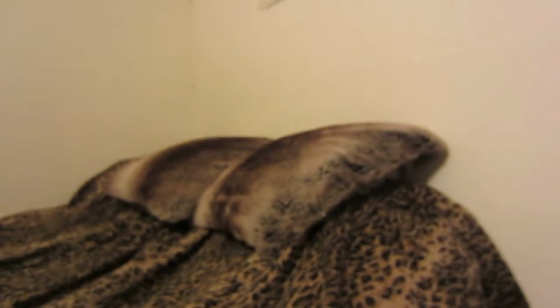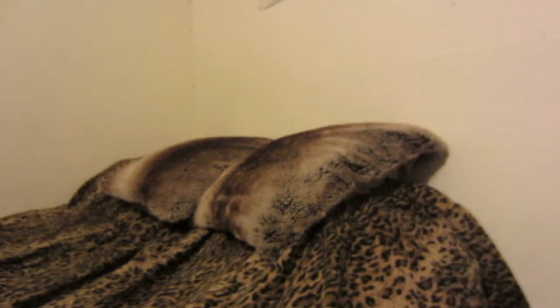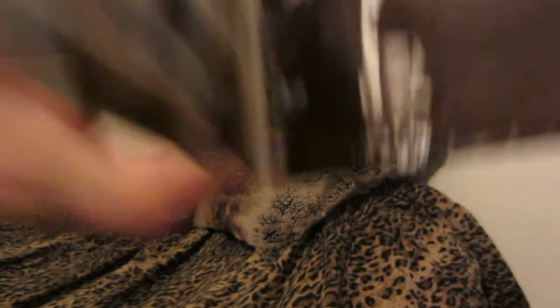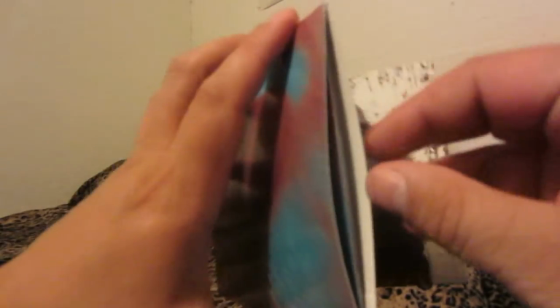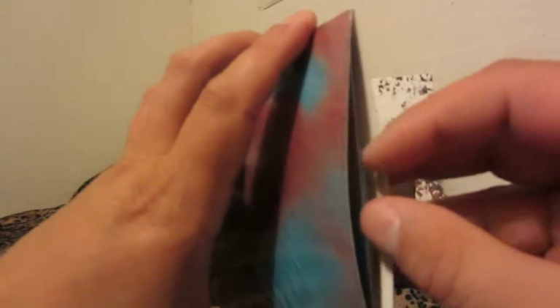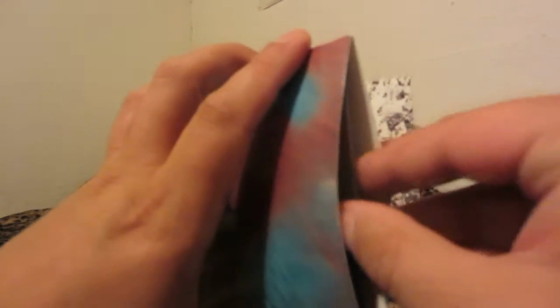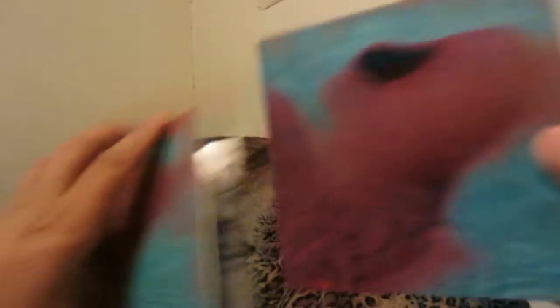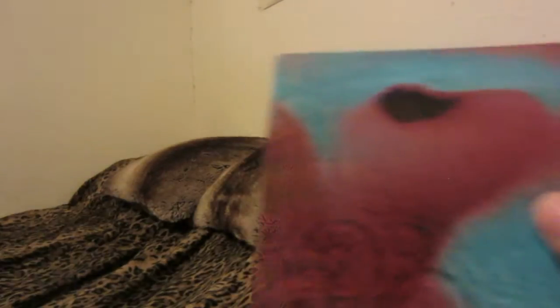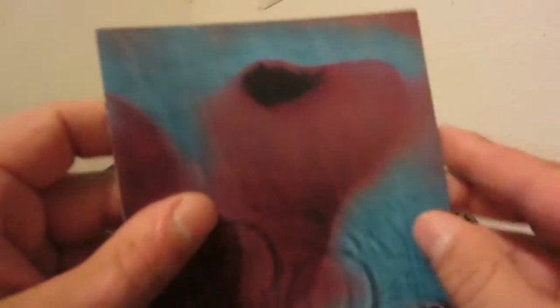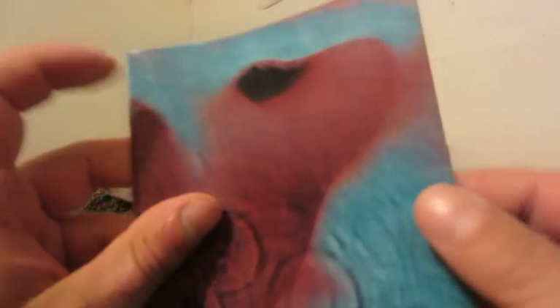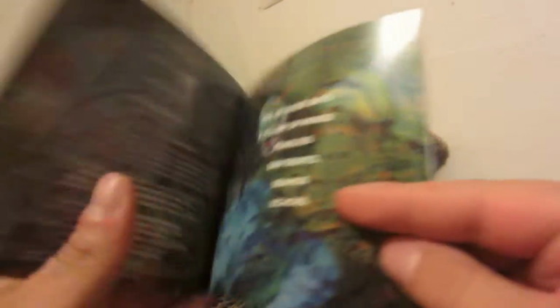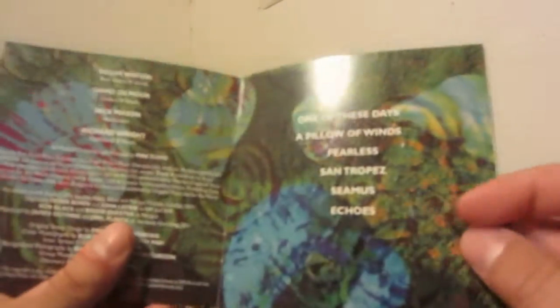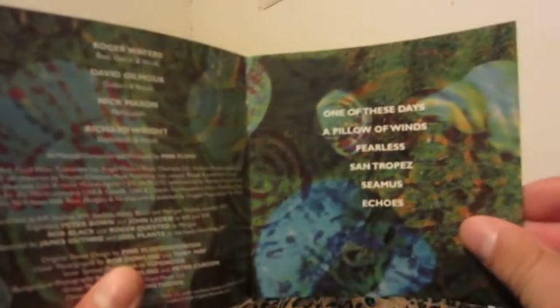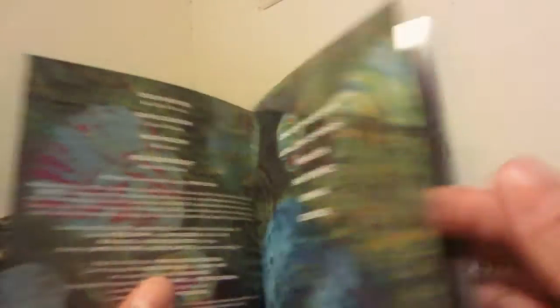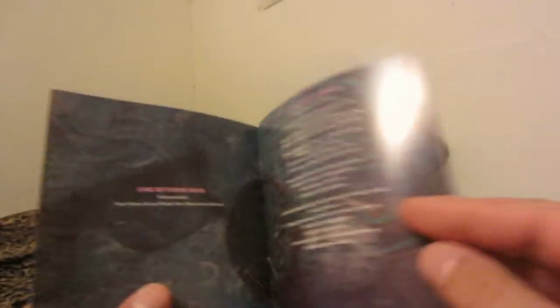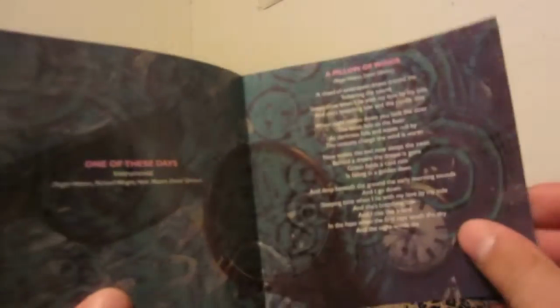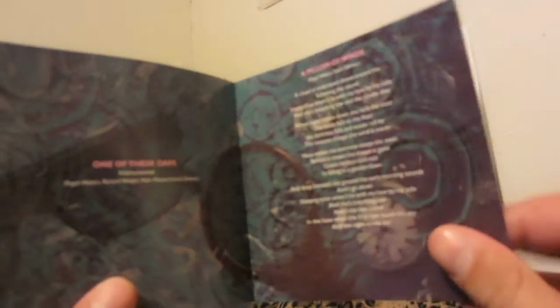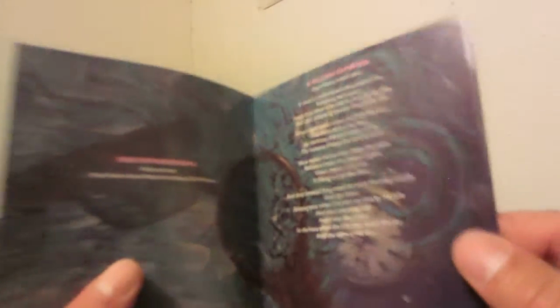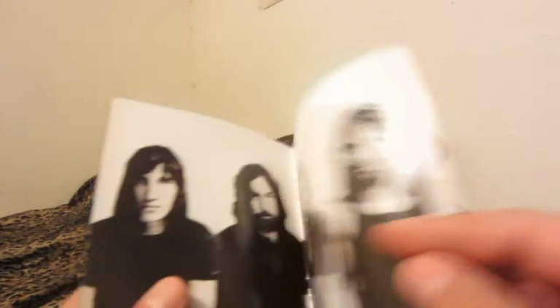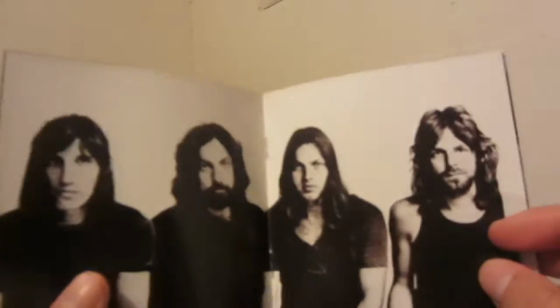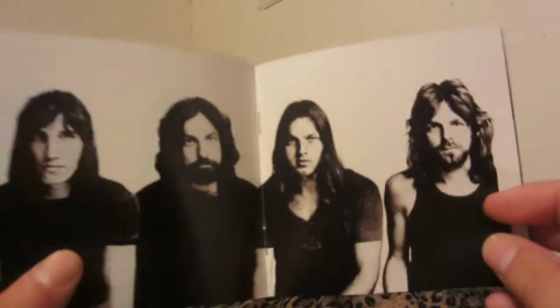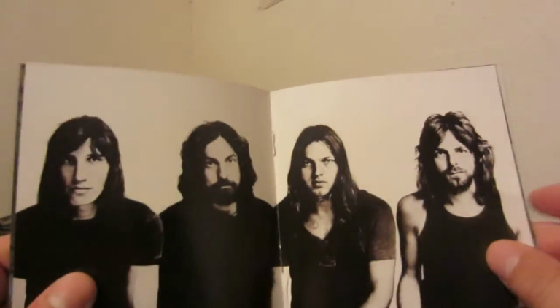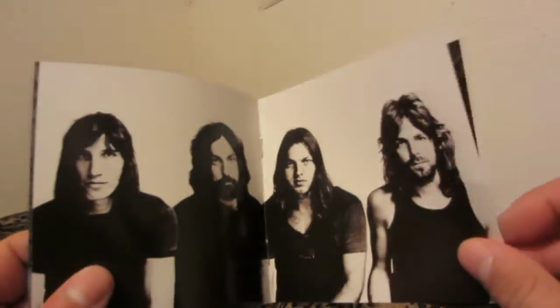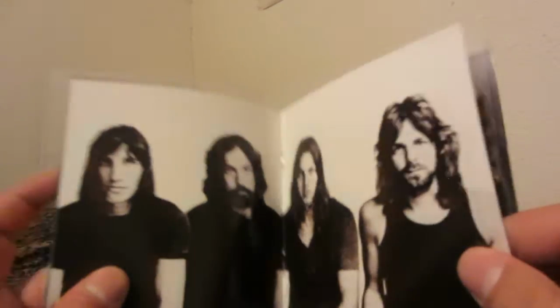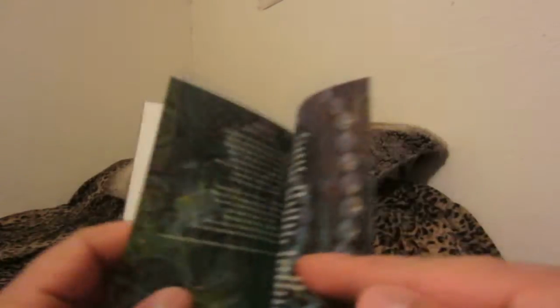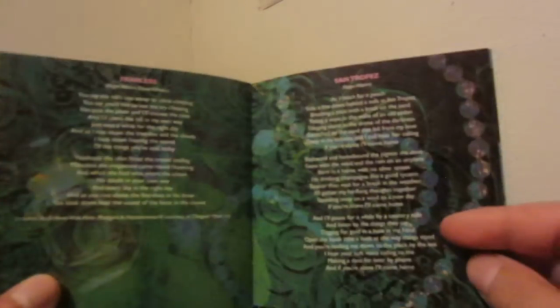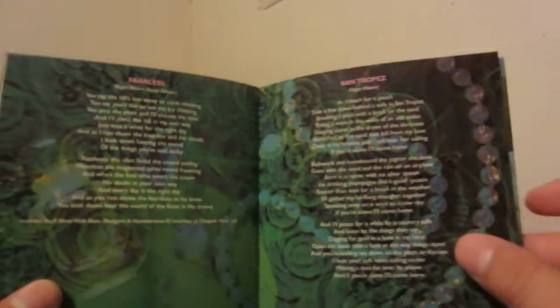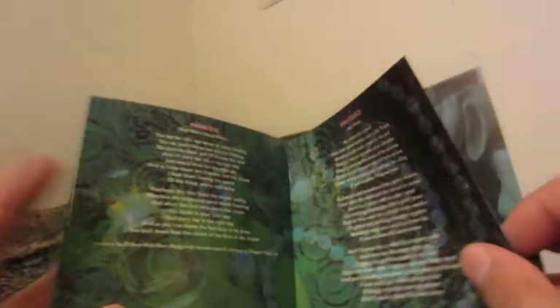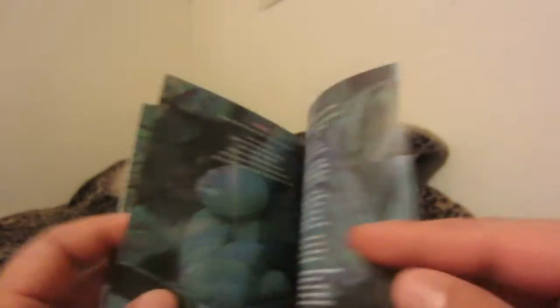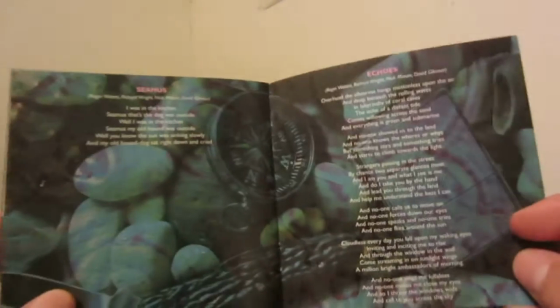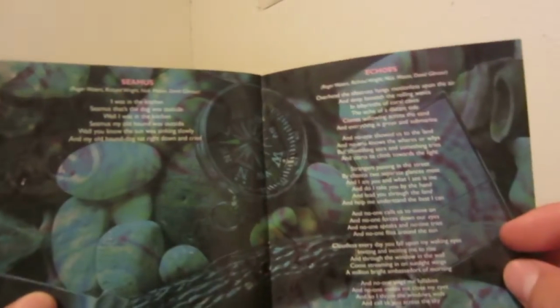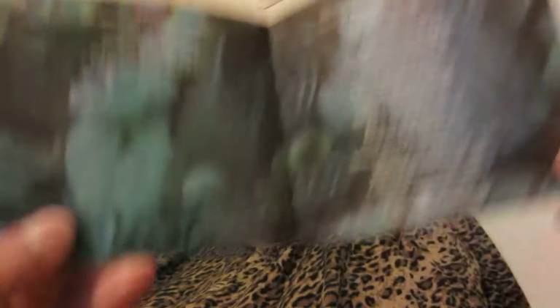We'll show the booklet. This is the 2011 remastered edition, by the way, for those that want to know. This picture's original to the album. Lyrics and stuff like that — so that's pretty cool.